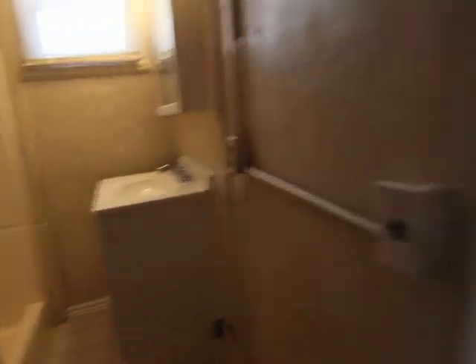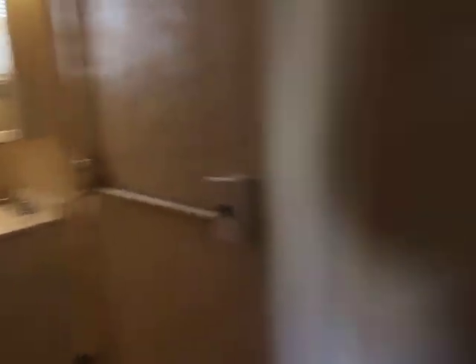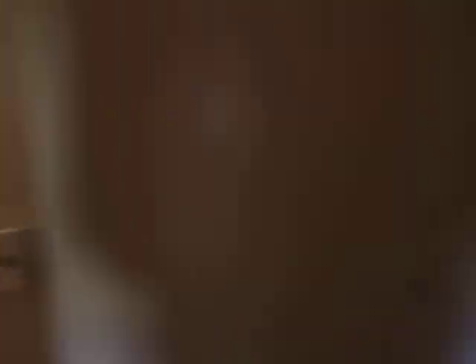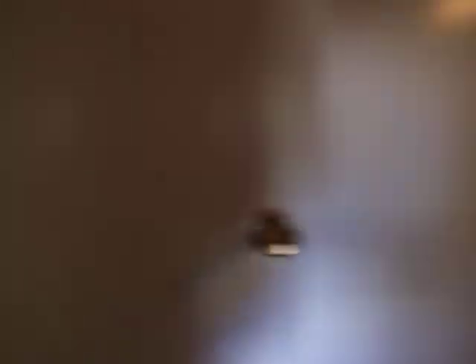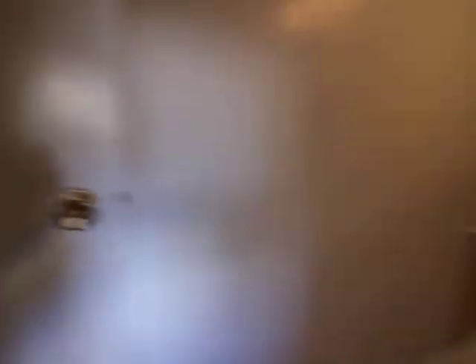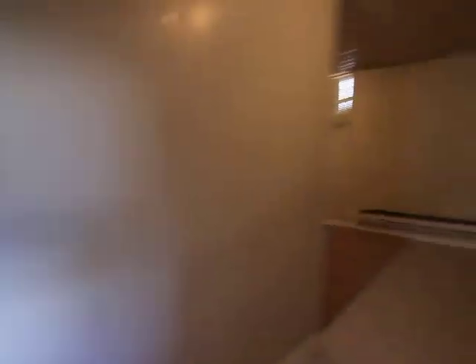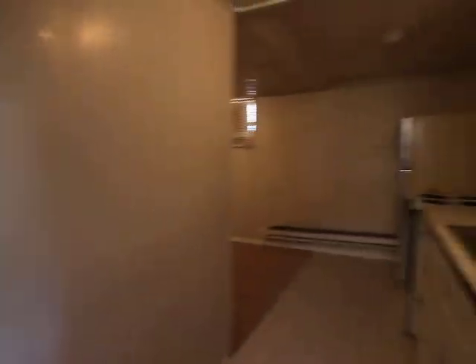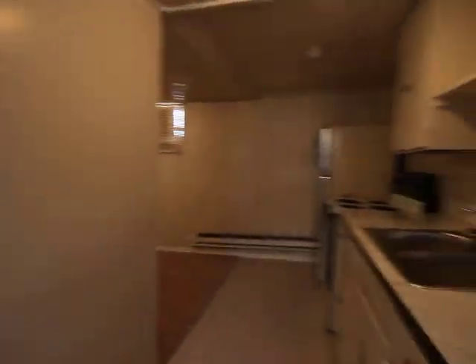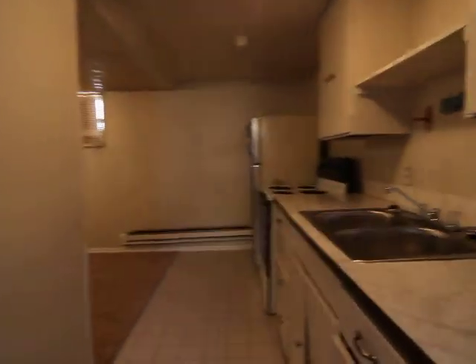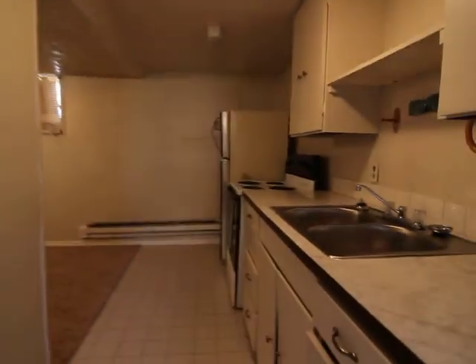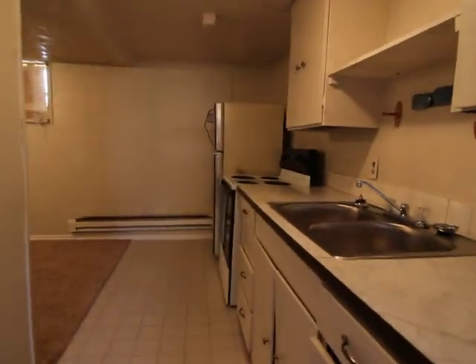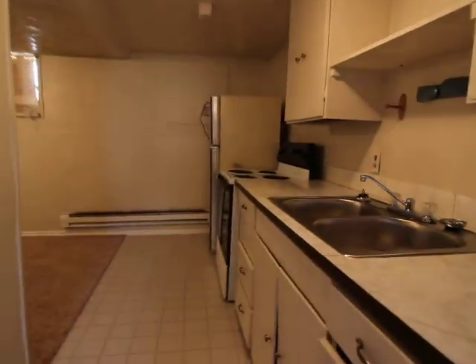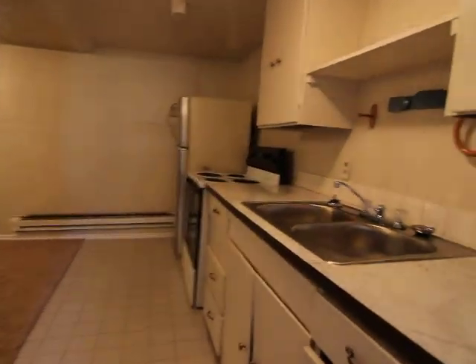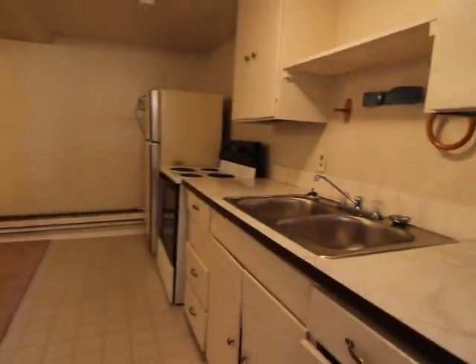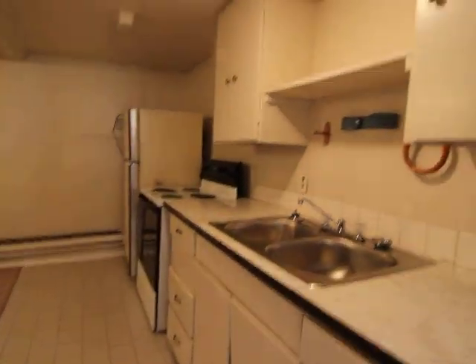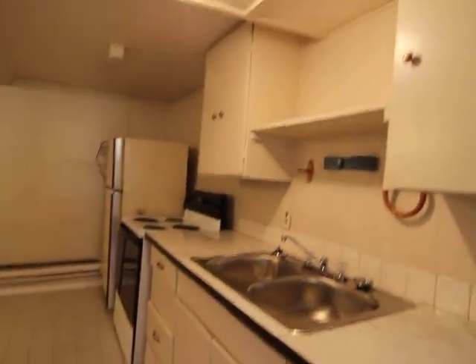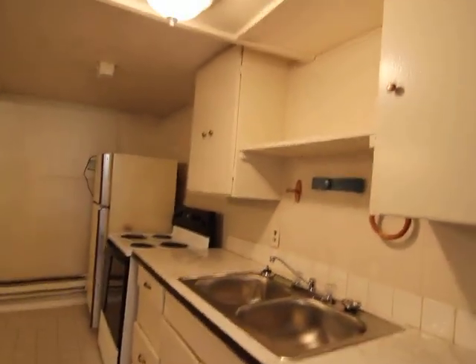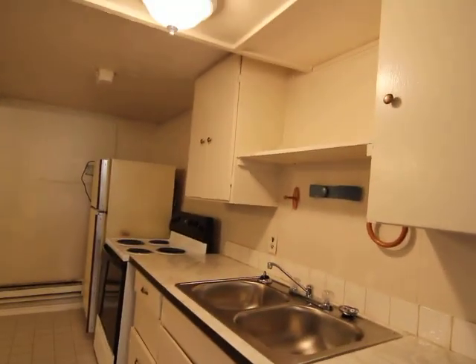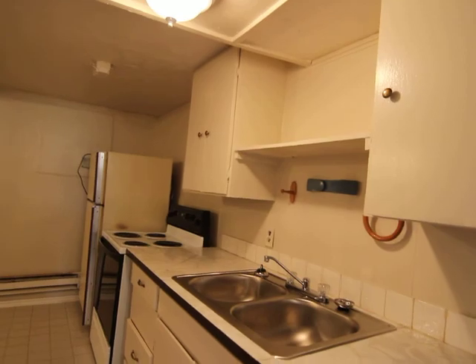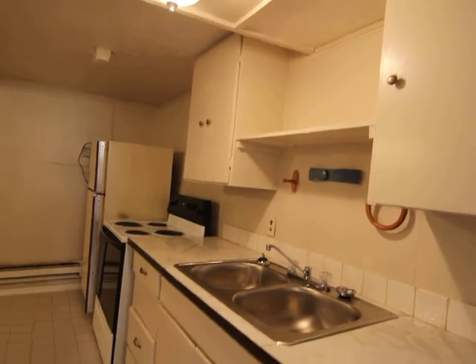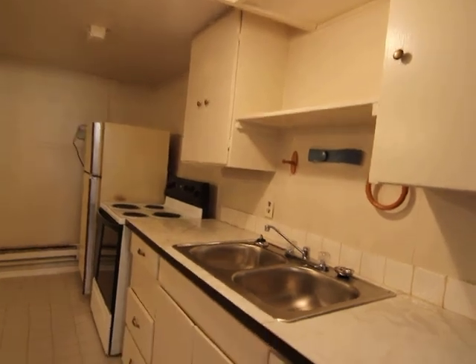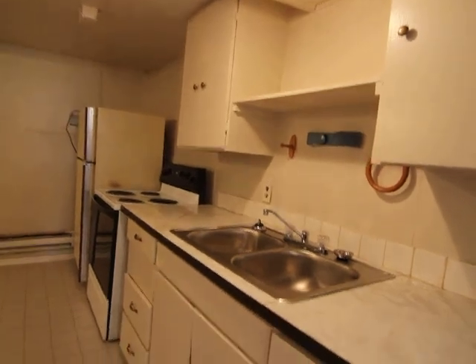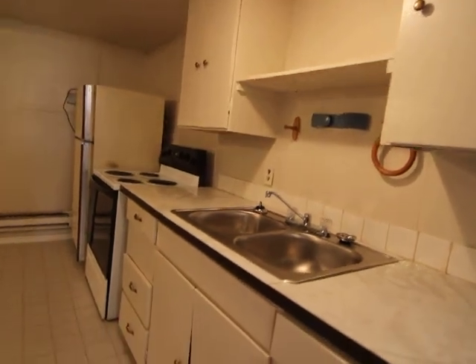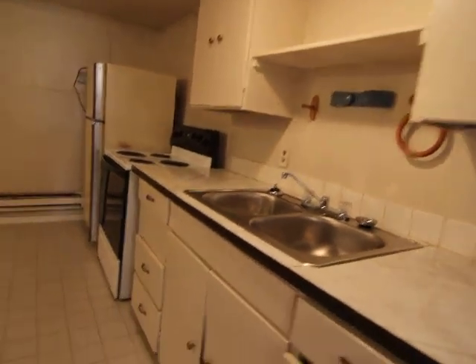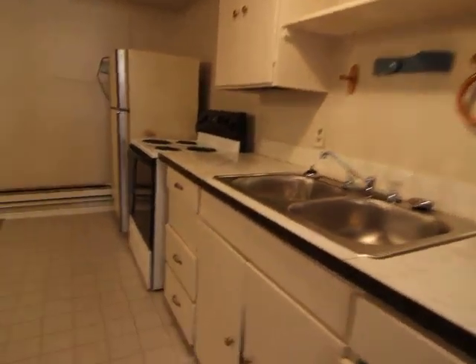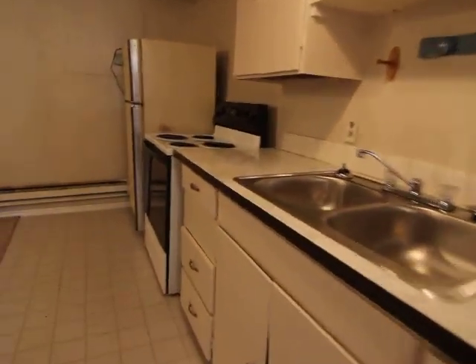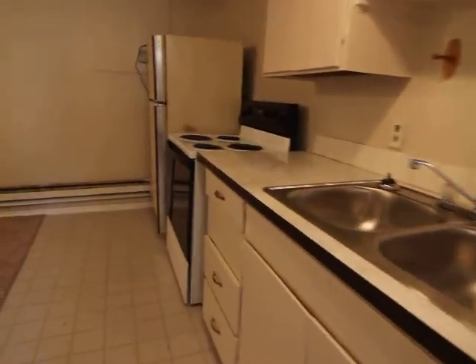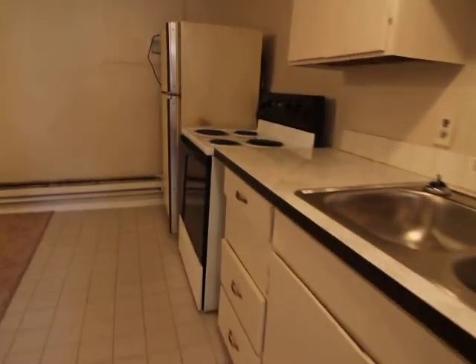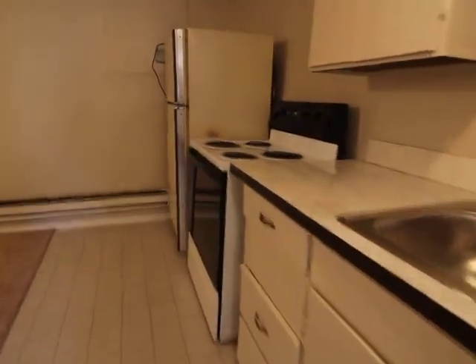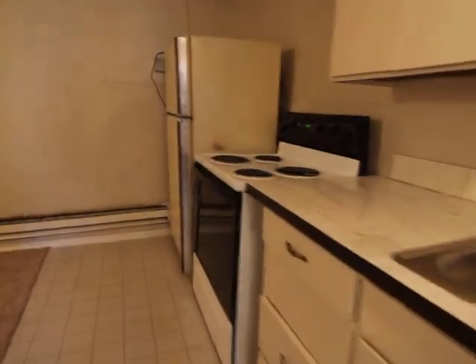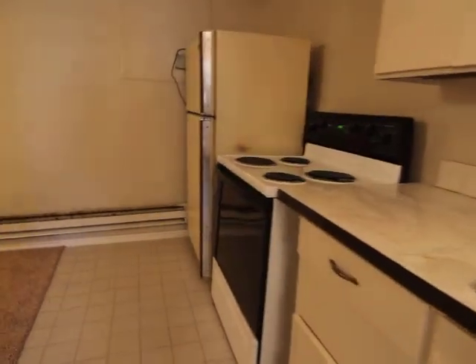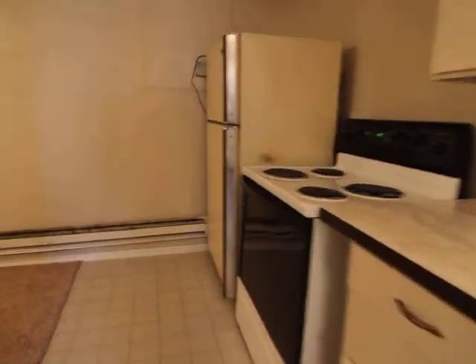And then on the right, we have the kitchen — a shelf, a couple of cabinets, and a stainless steel sink.